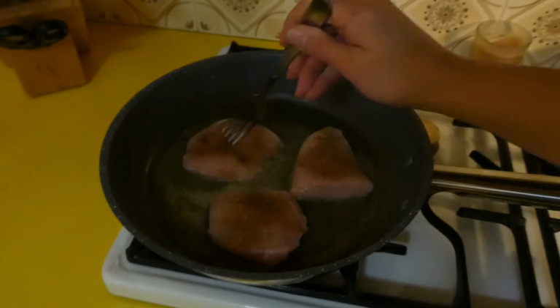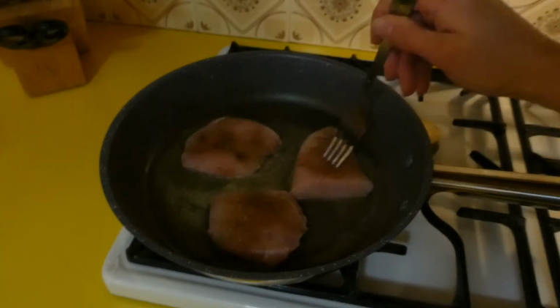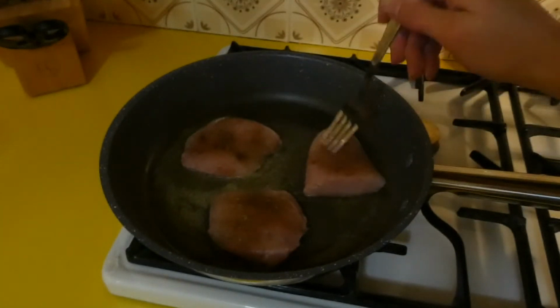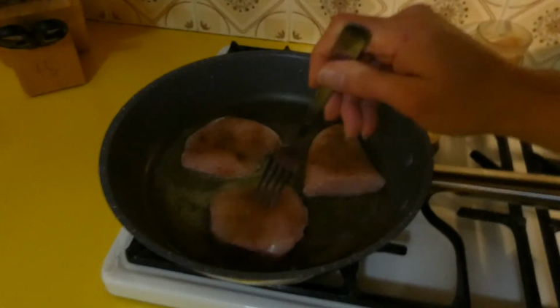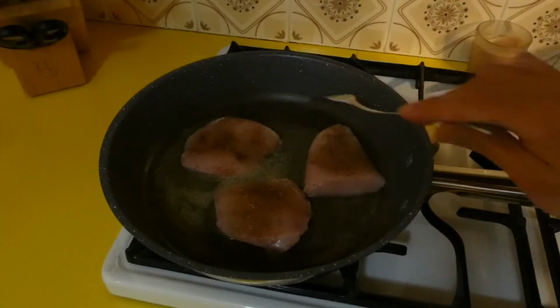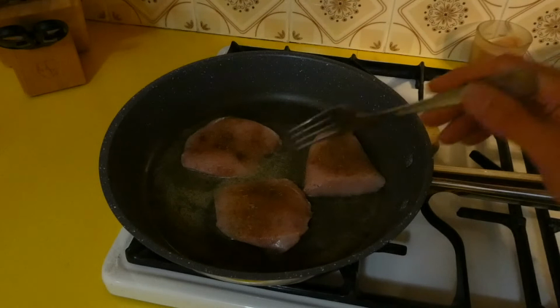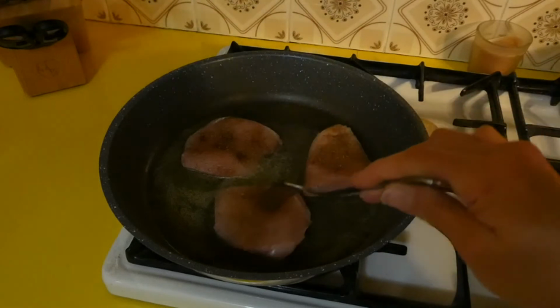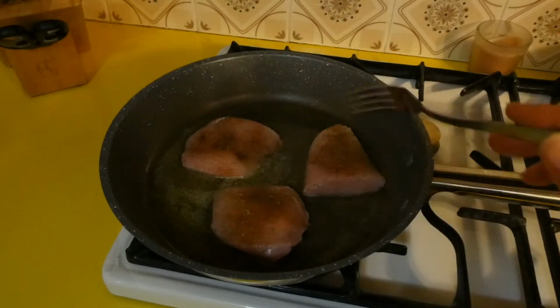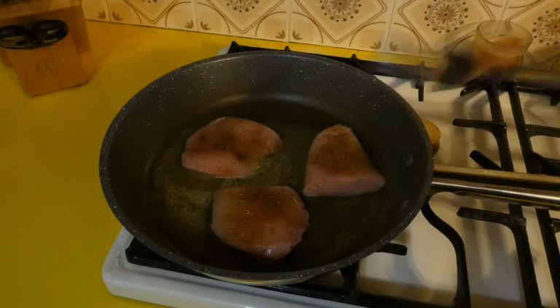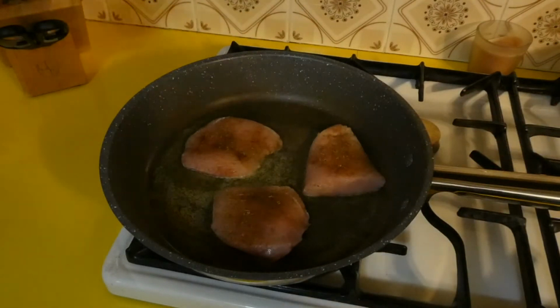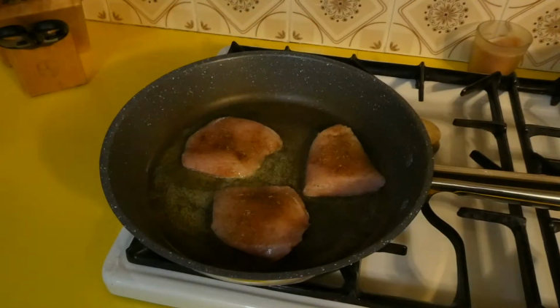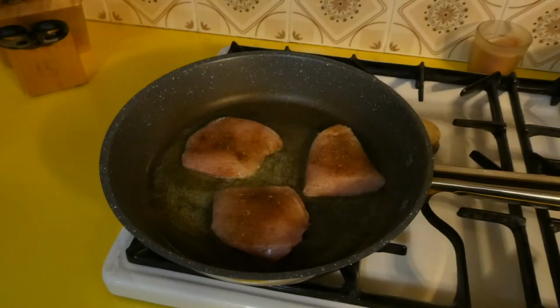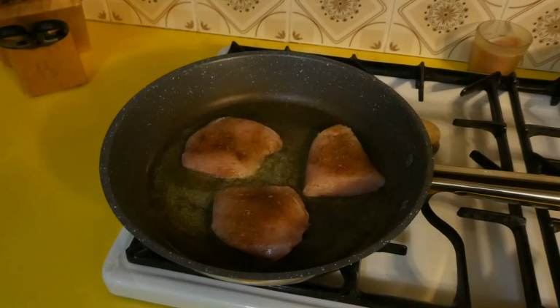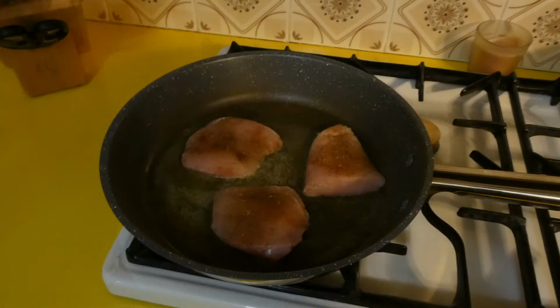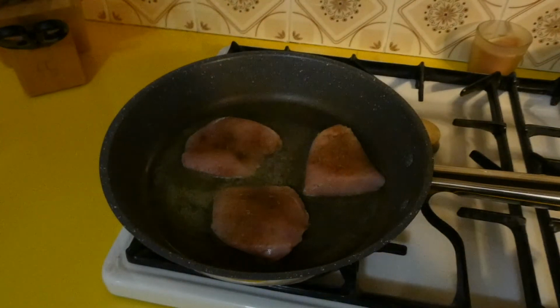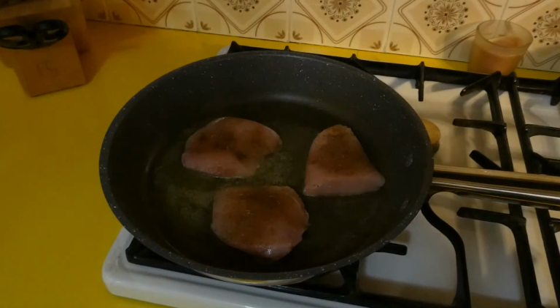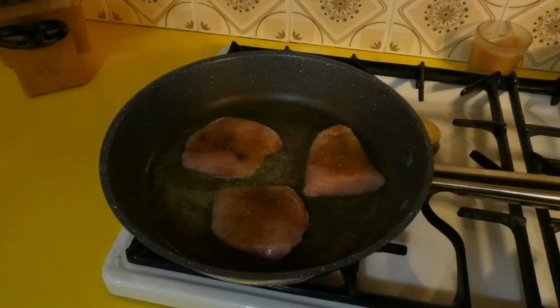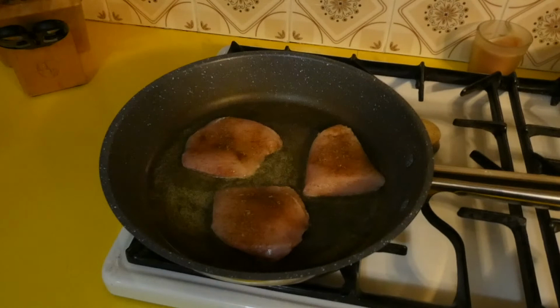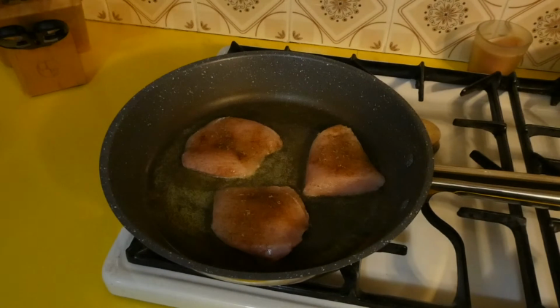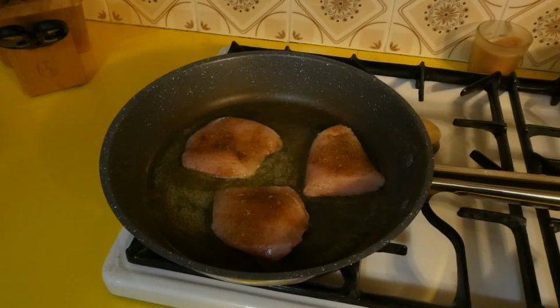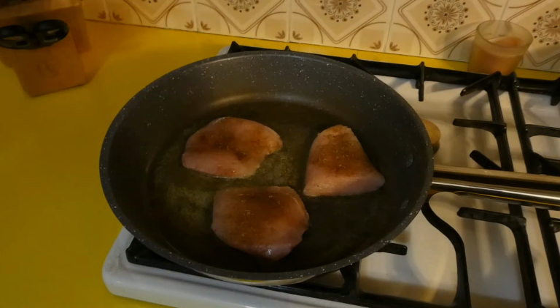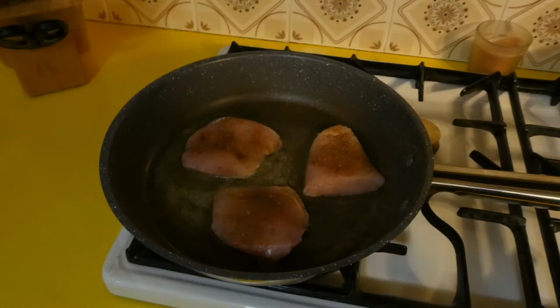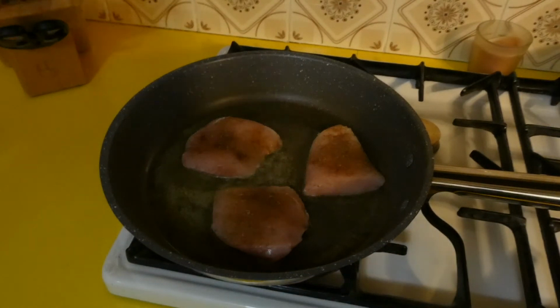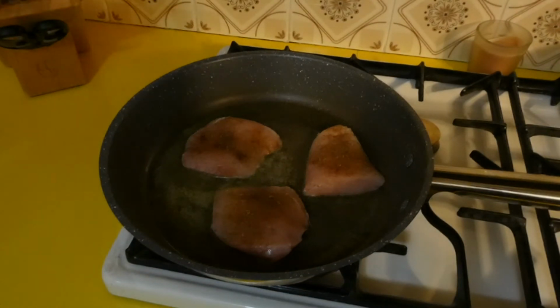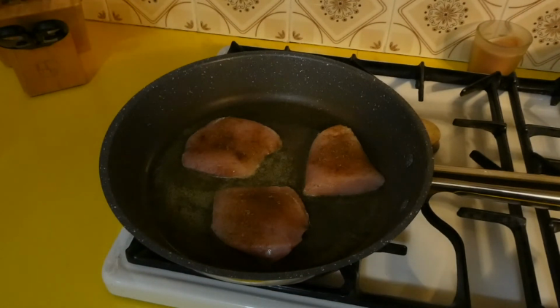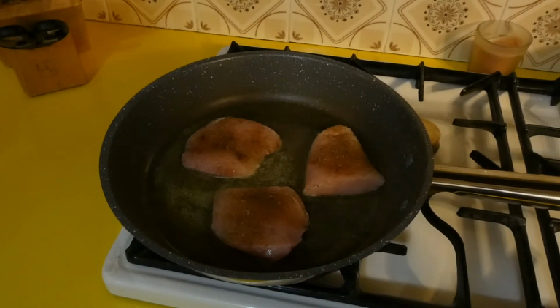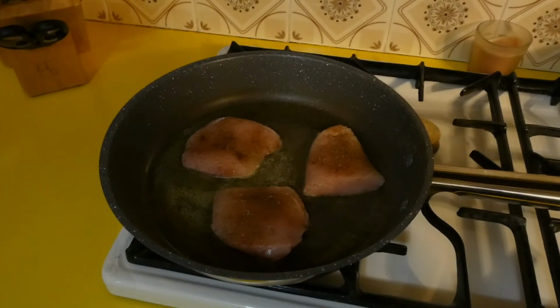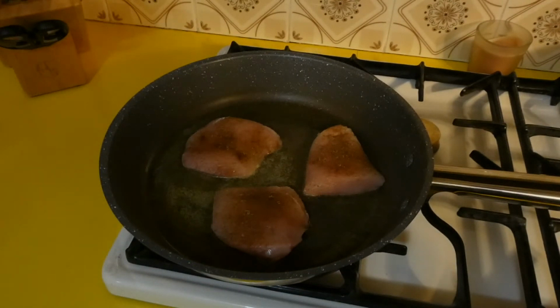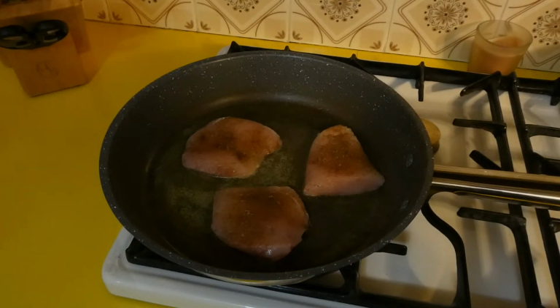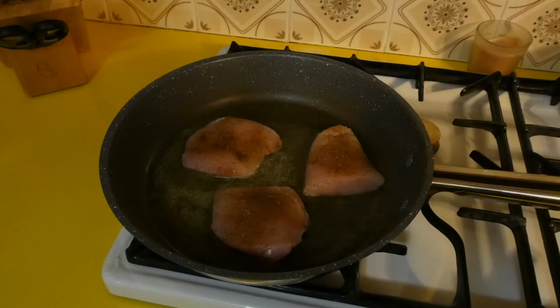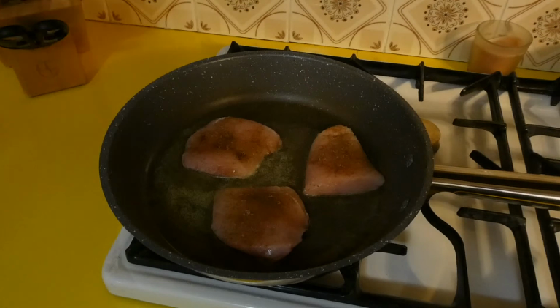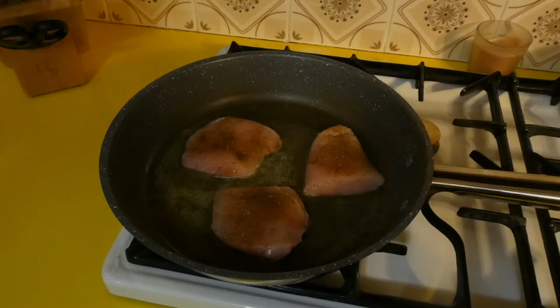All I'm going to do is cook this chicken until it is golden brown and cooked through. I'm going to flip it halfway through, and once we're at that stage I will bring you back and we'll finish off the recipe.